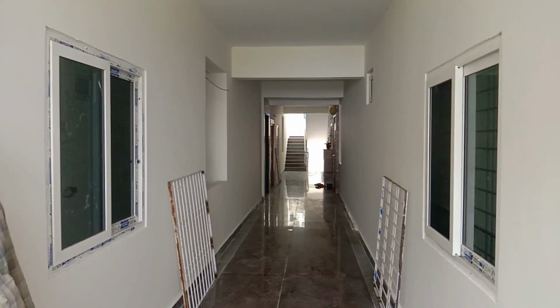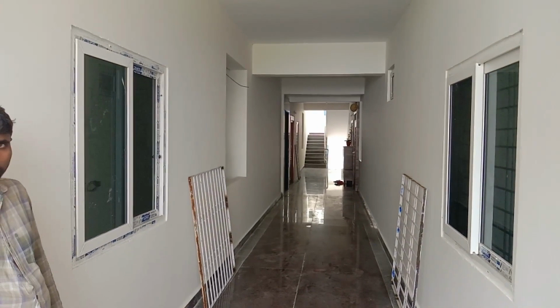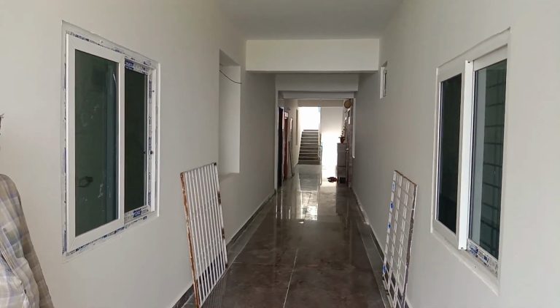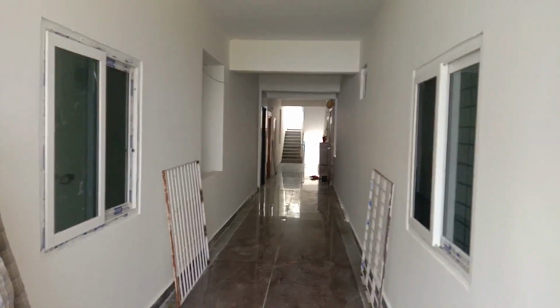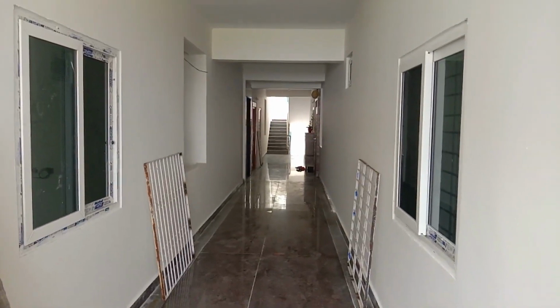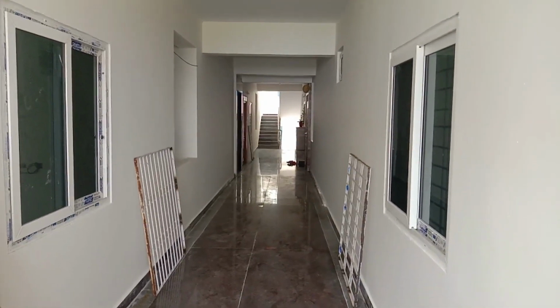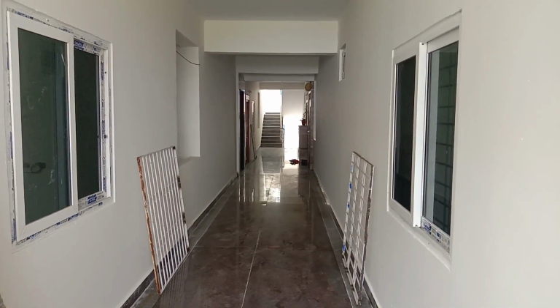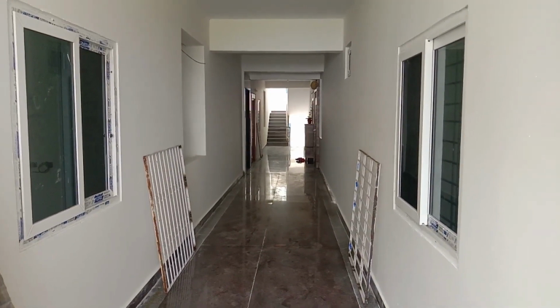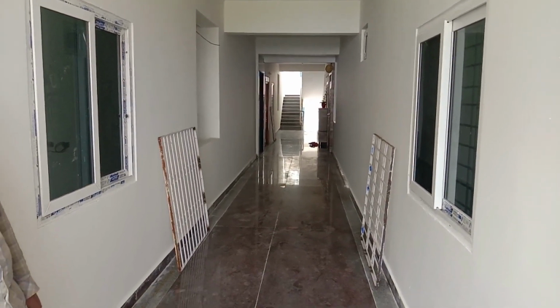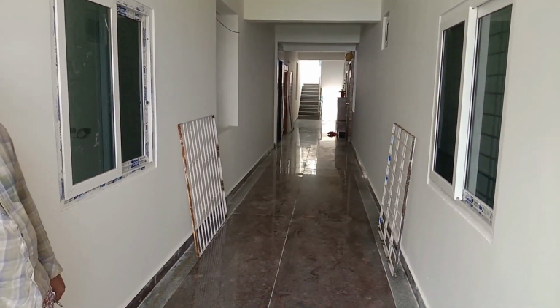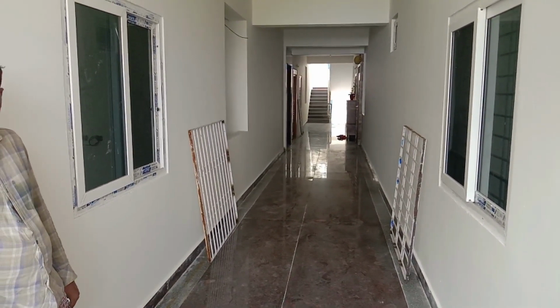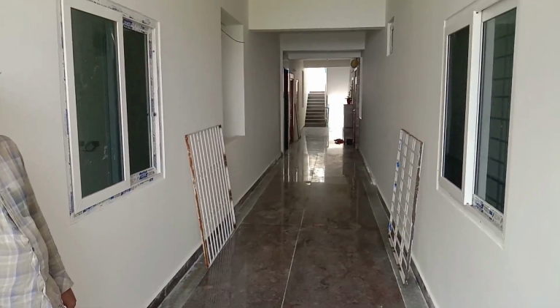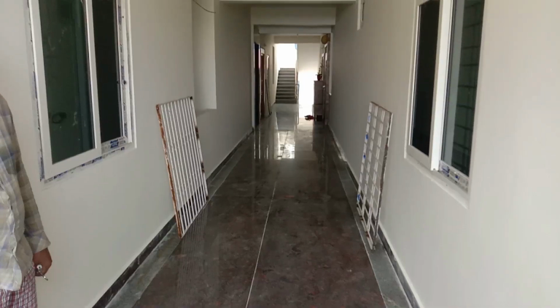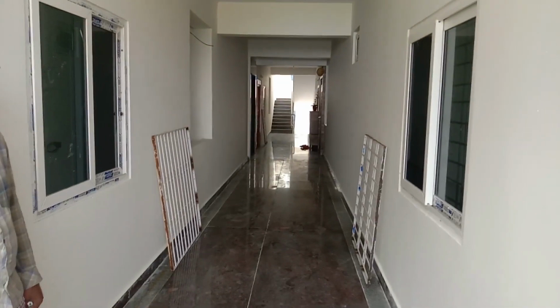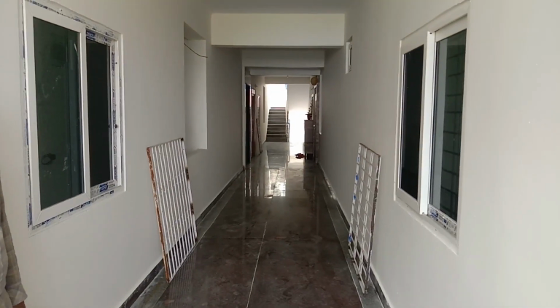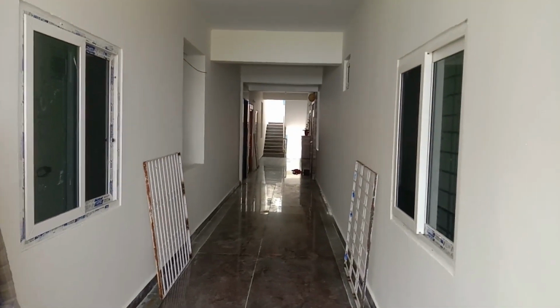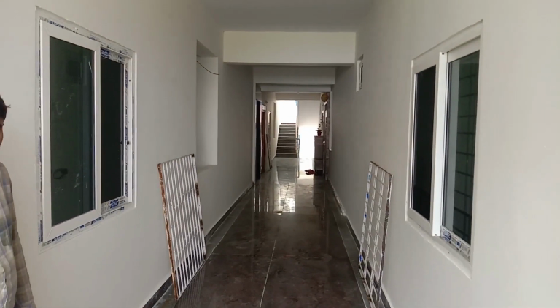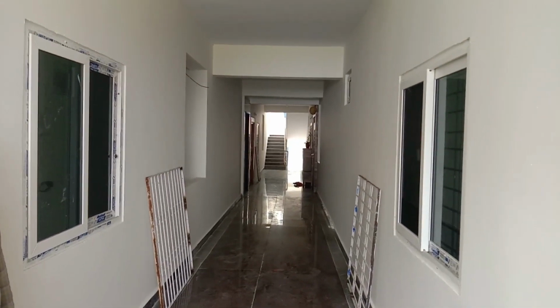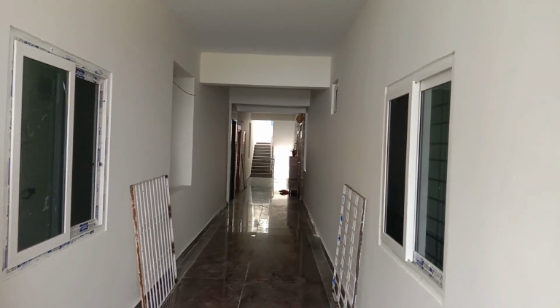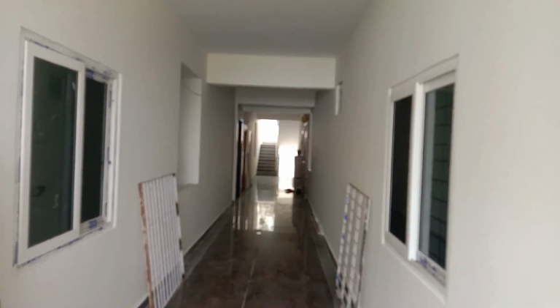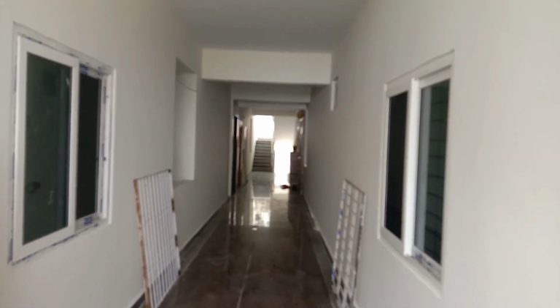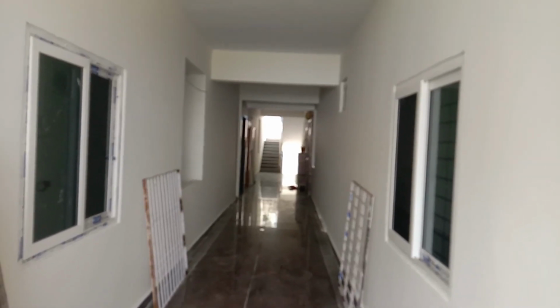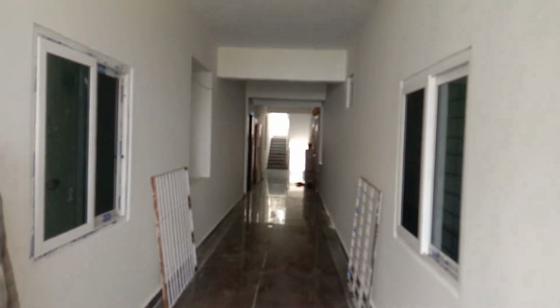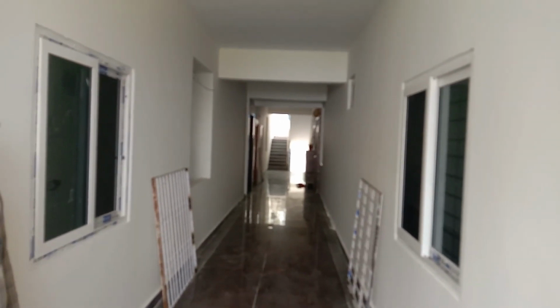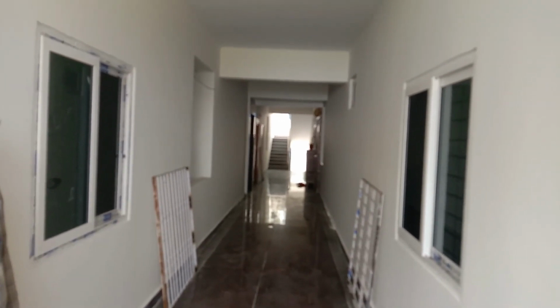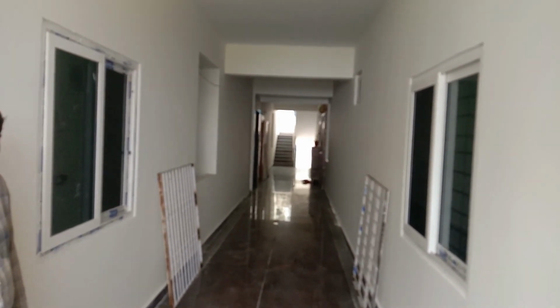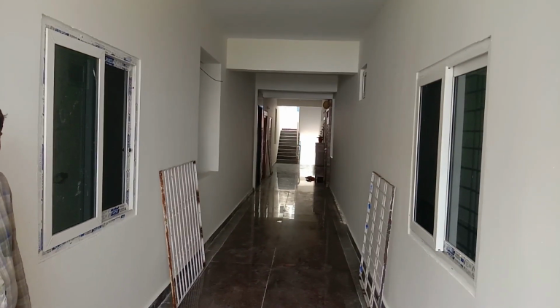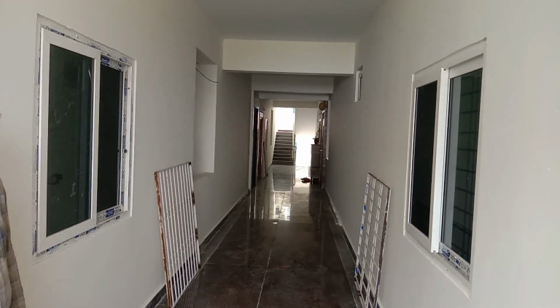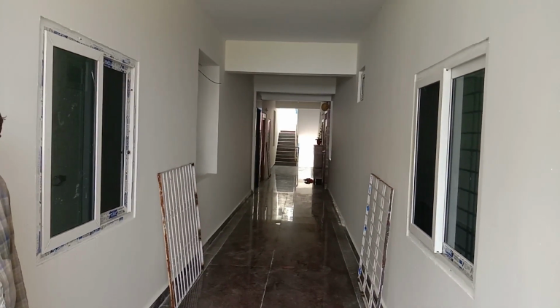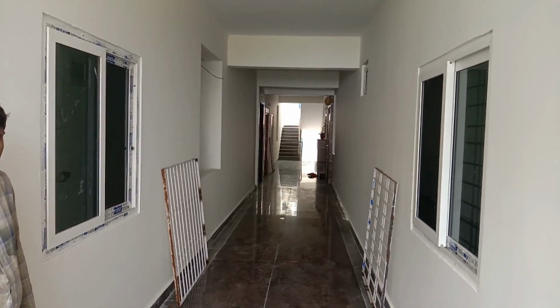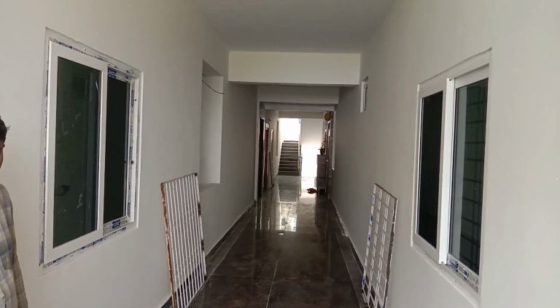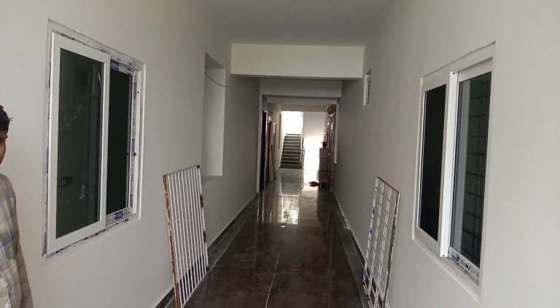We are on the second floor right now. This is a G plus 5 building with 4 flats per floor - 2 east-facing flats and 2 west-facing flats.